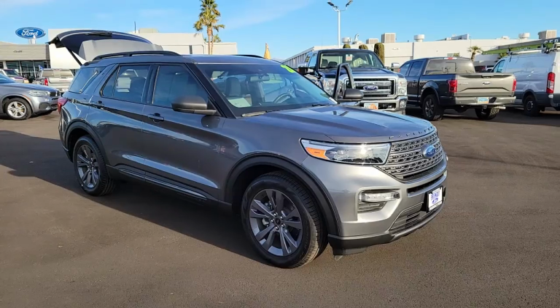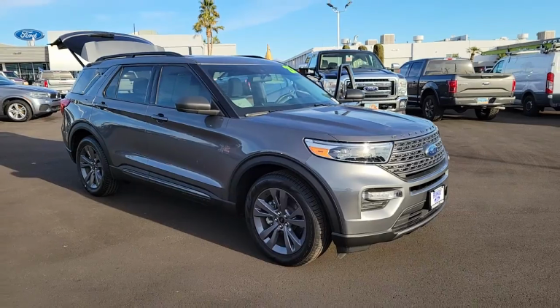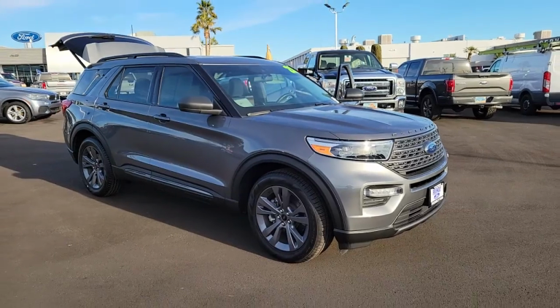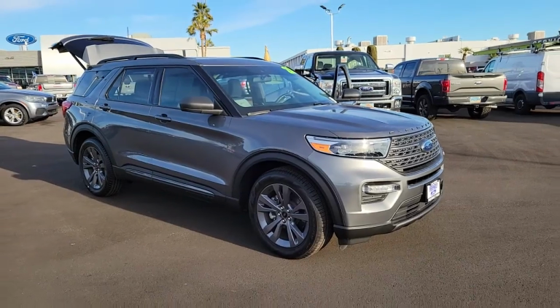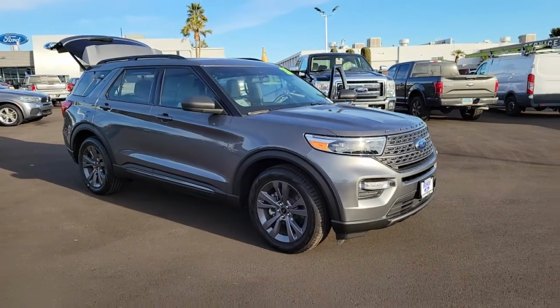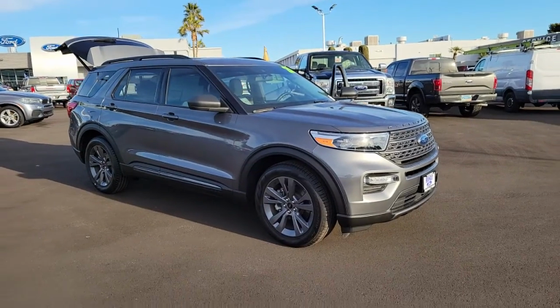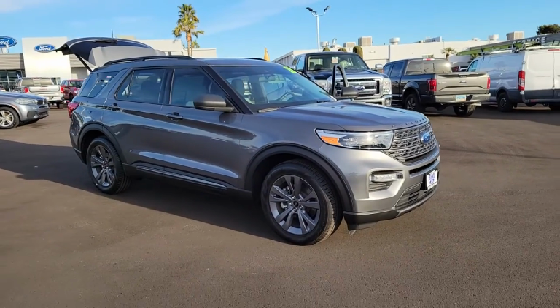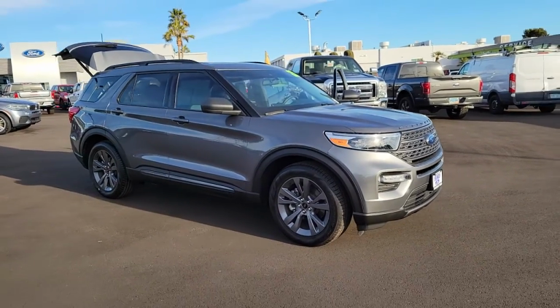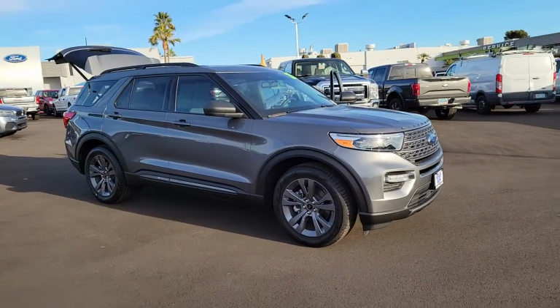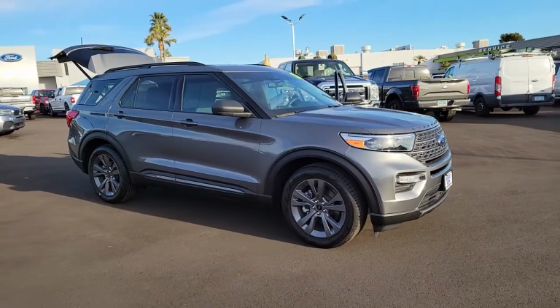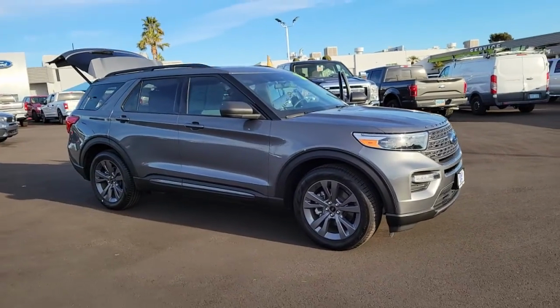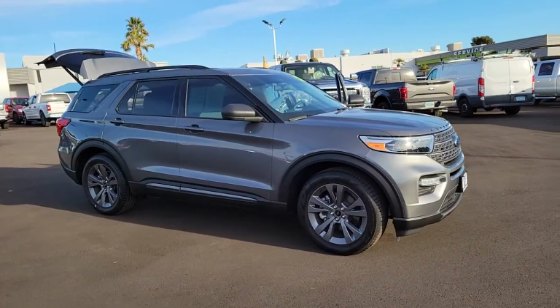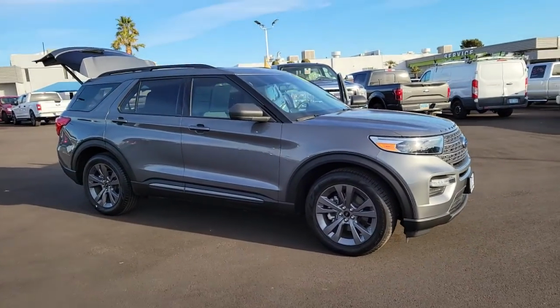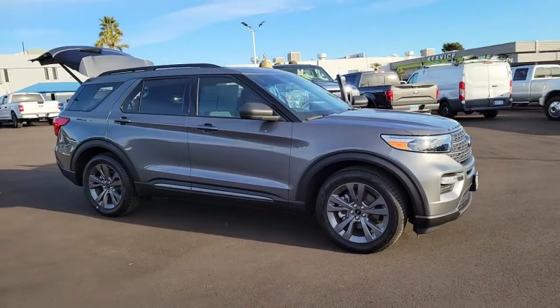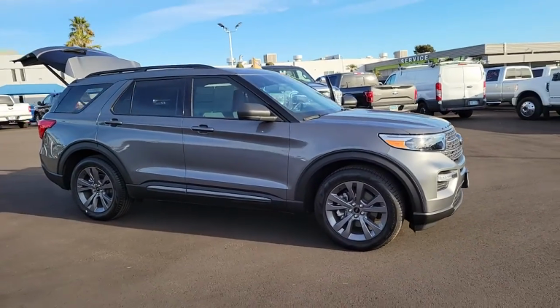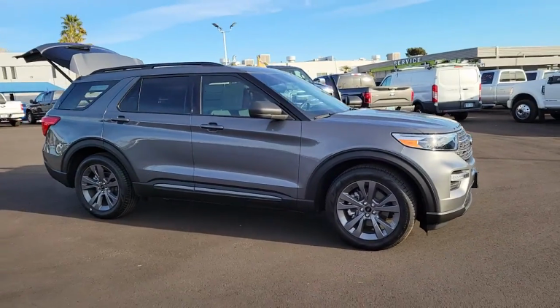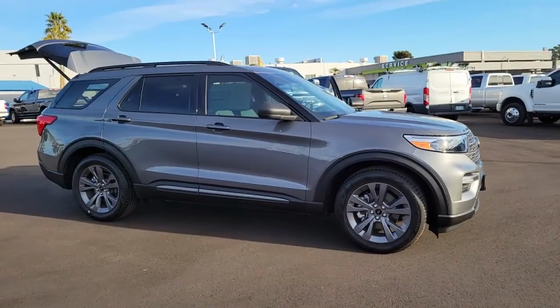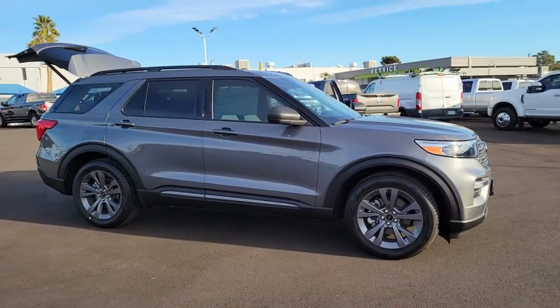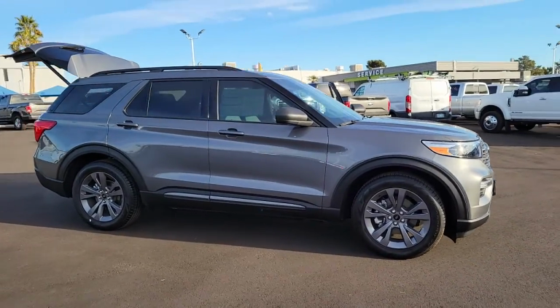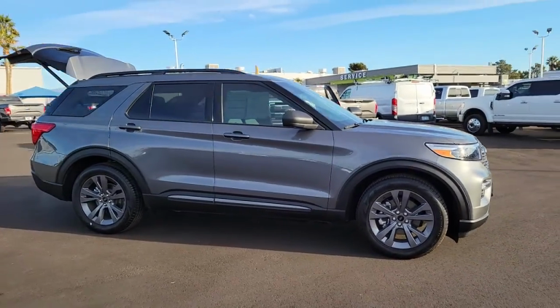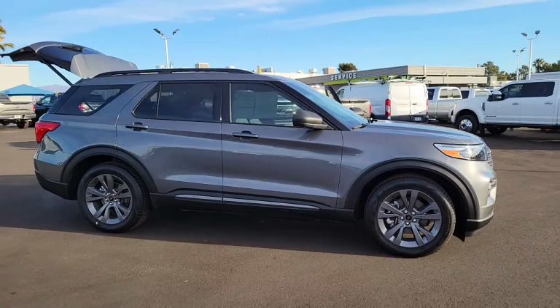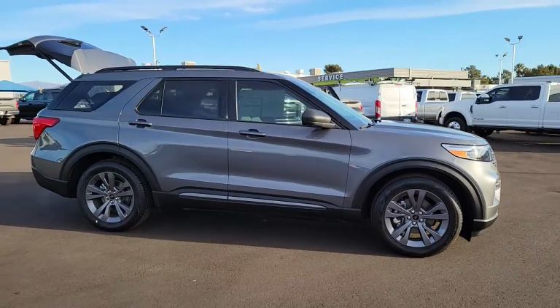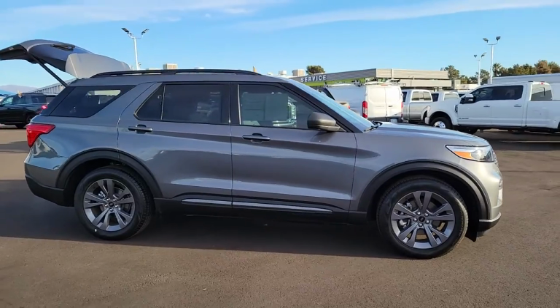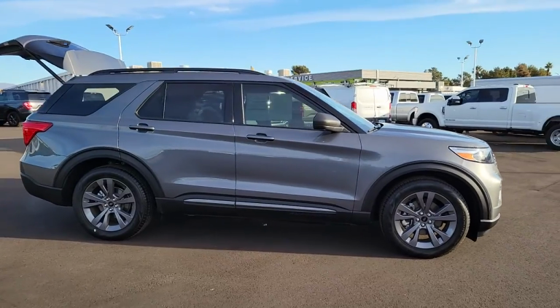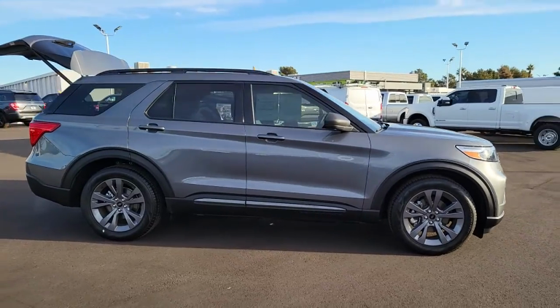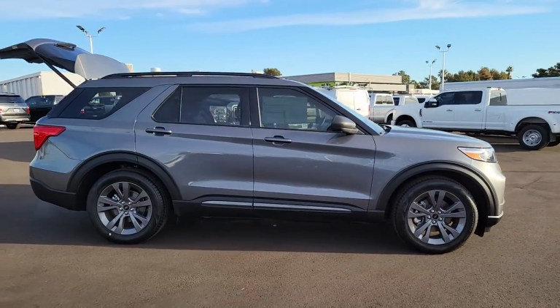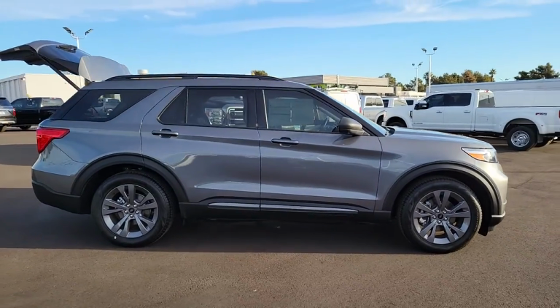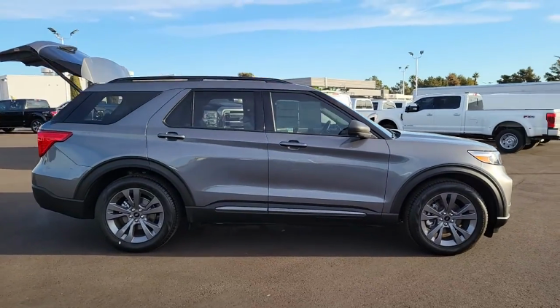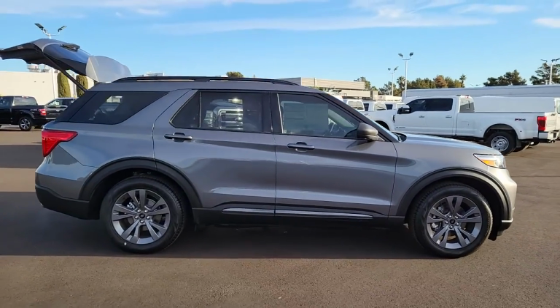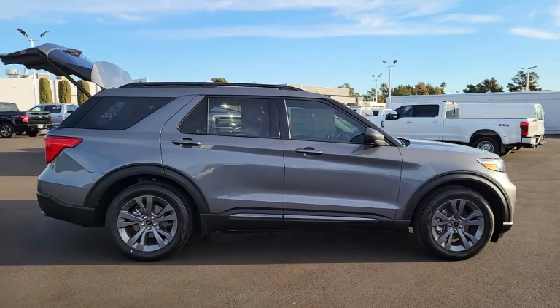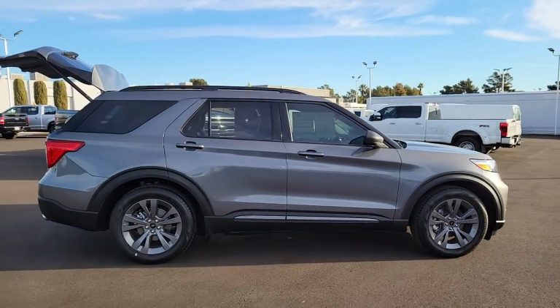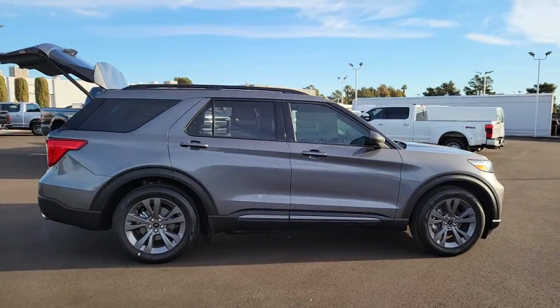Get into the 2021 Ford Explorer. This vehicle is an outstanding buy with fewer than 10,000 miles on the odometer.